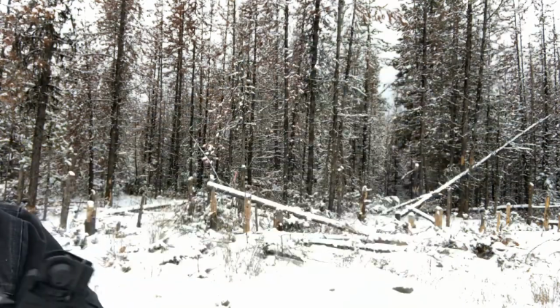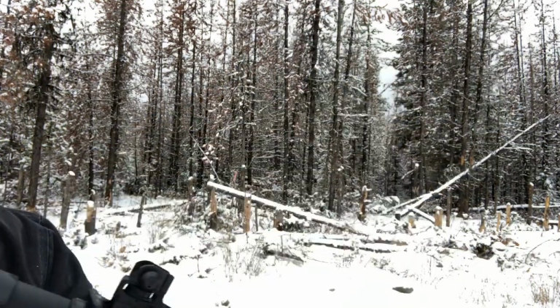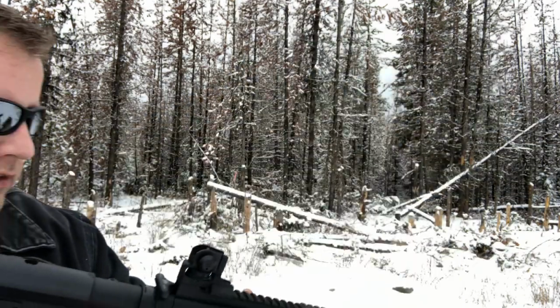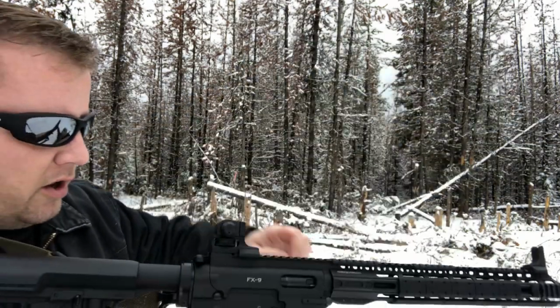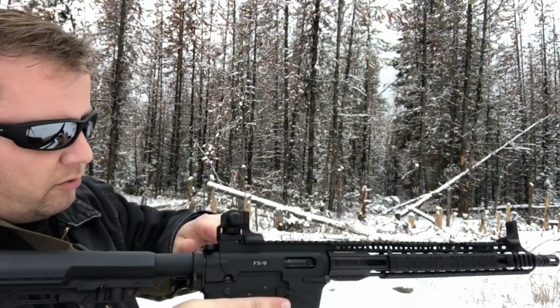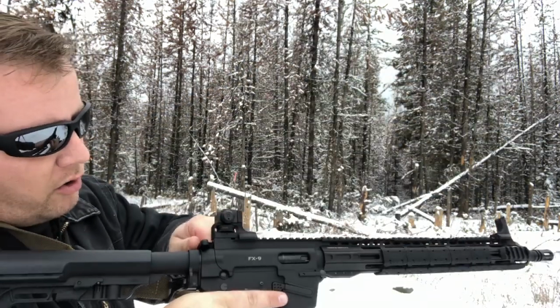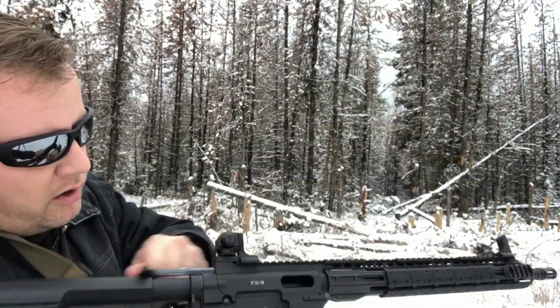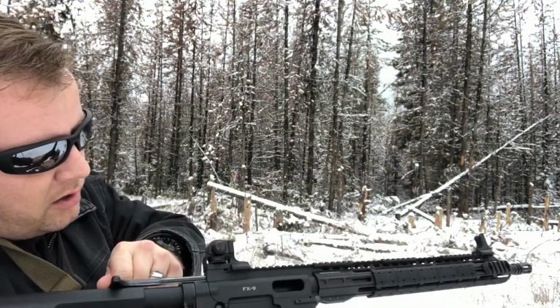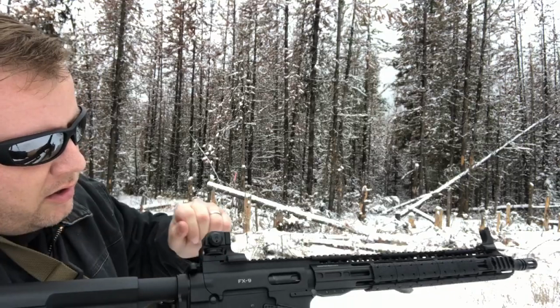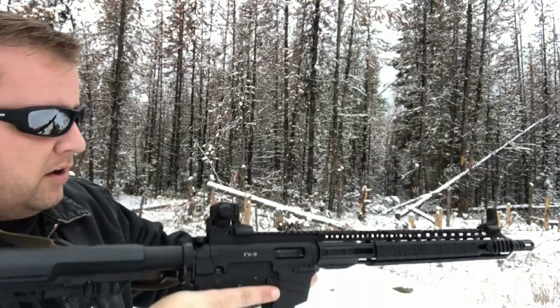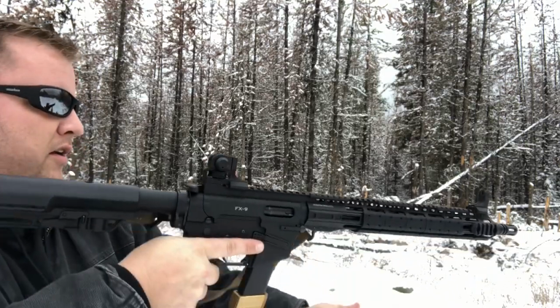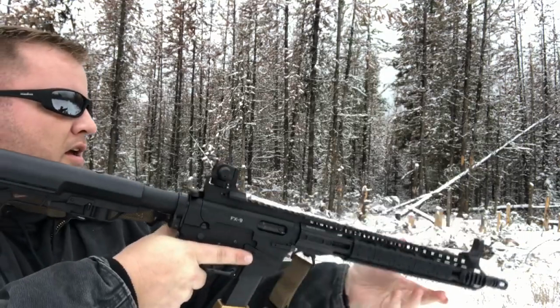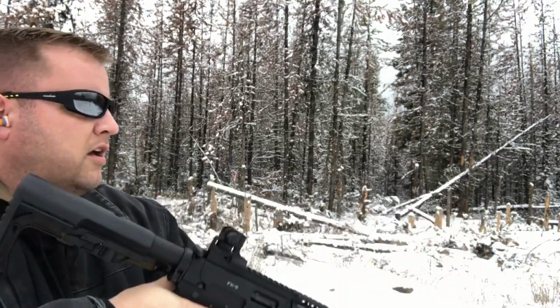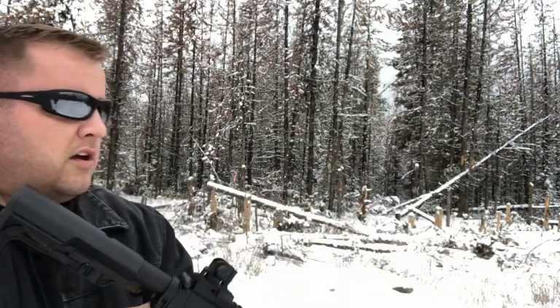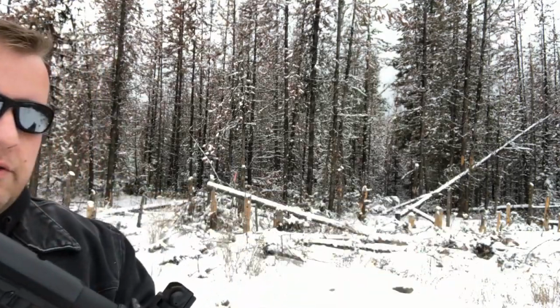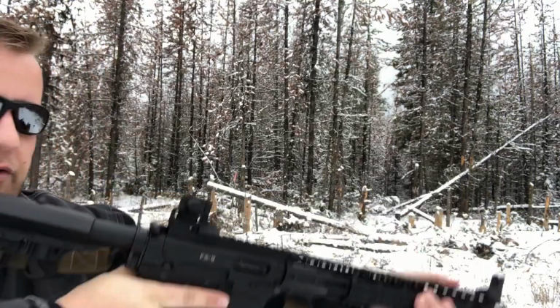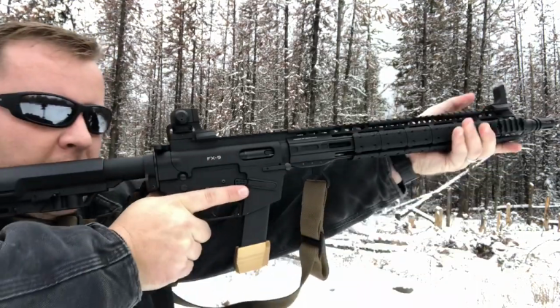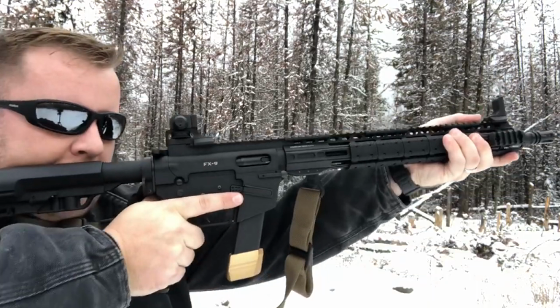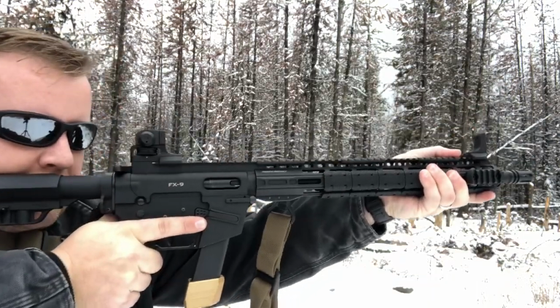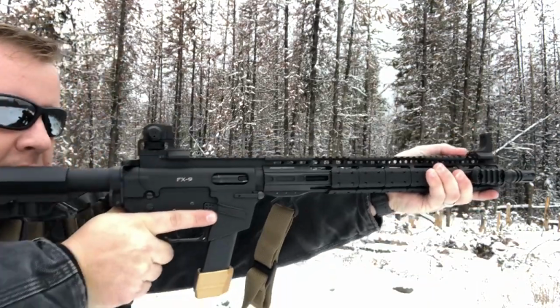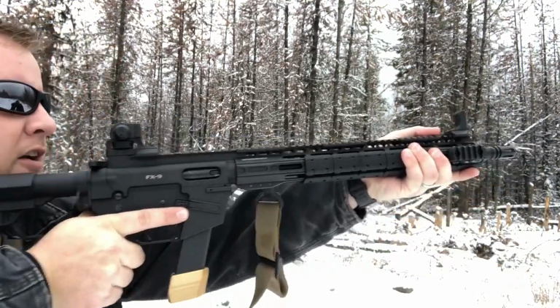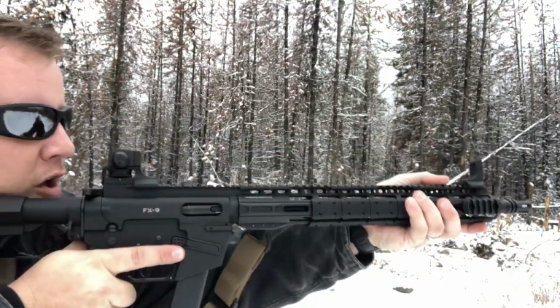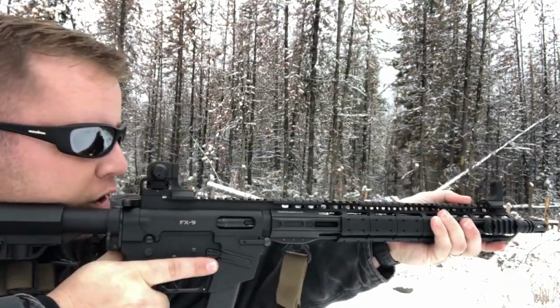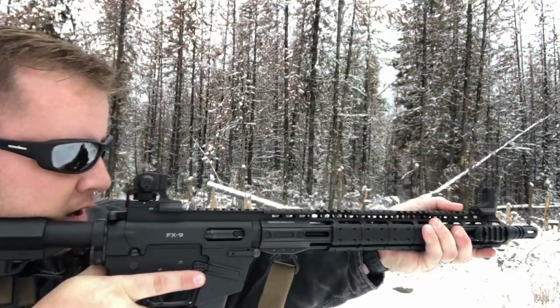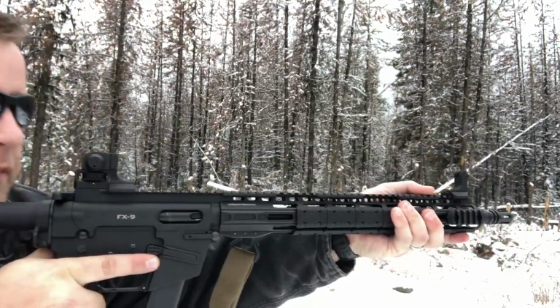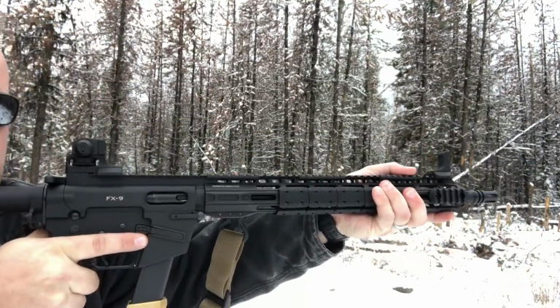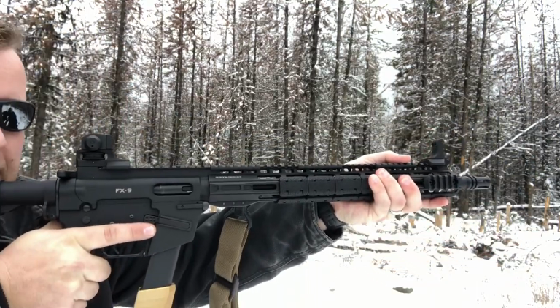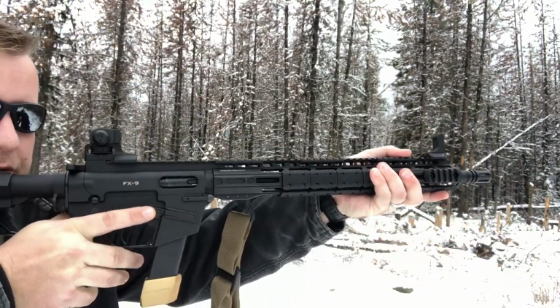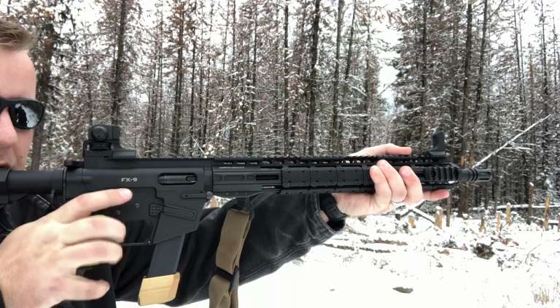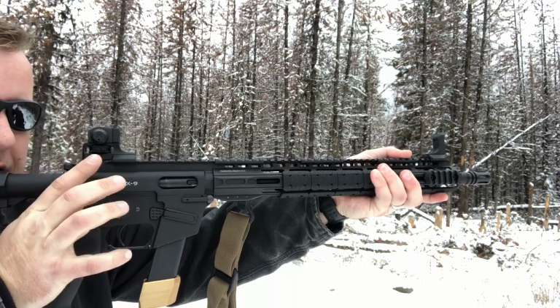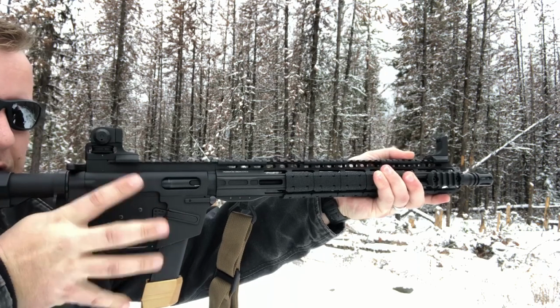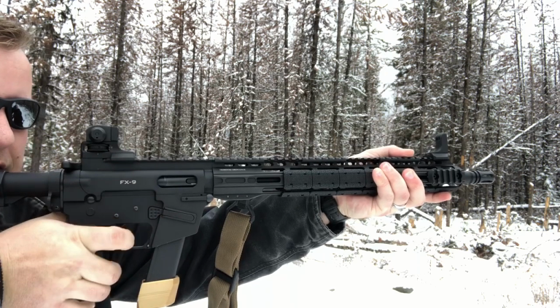So let's go ahead and throw a few of them downrange and hopefully it'll work out pretty good.